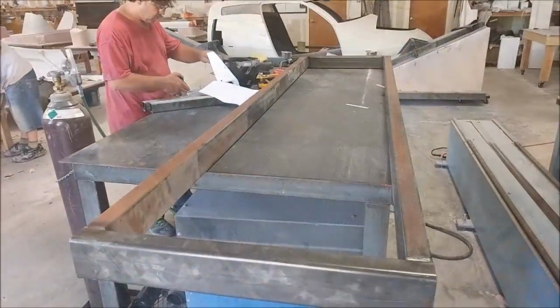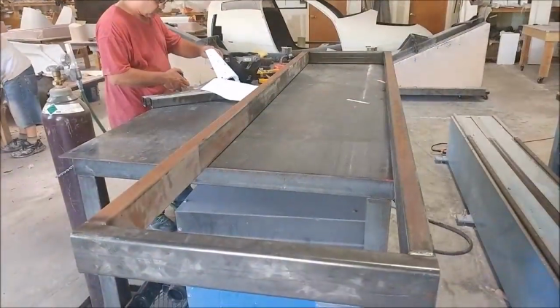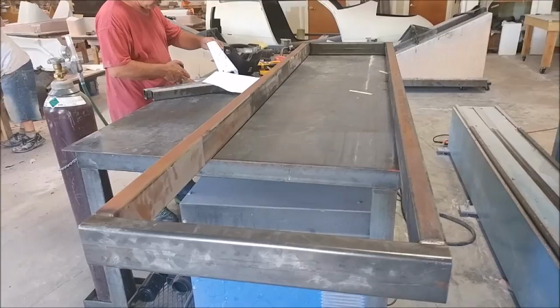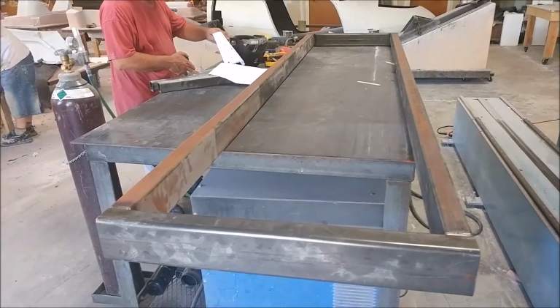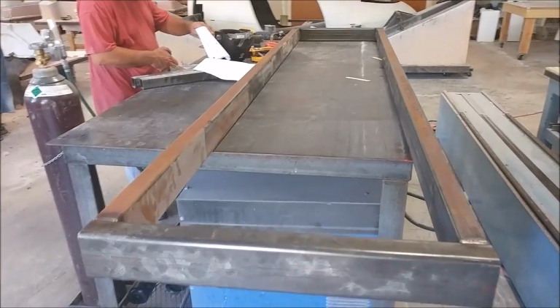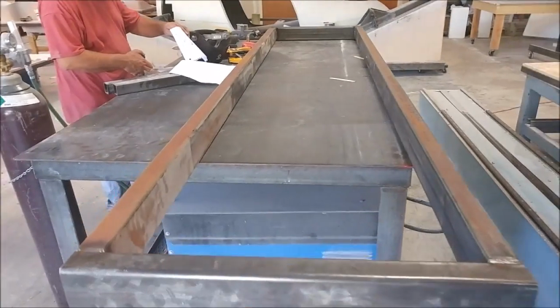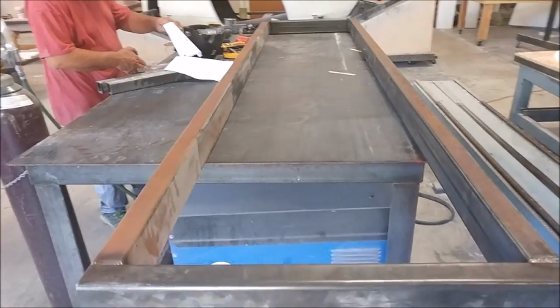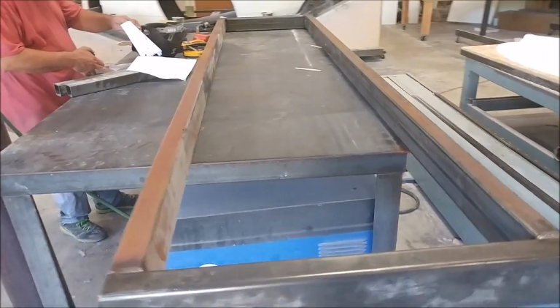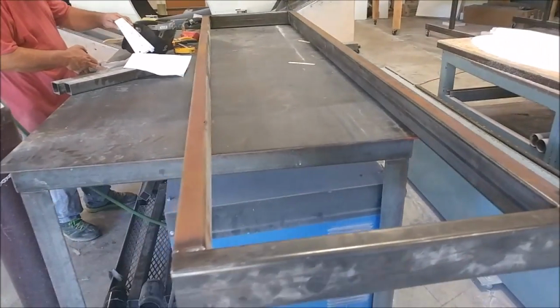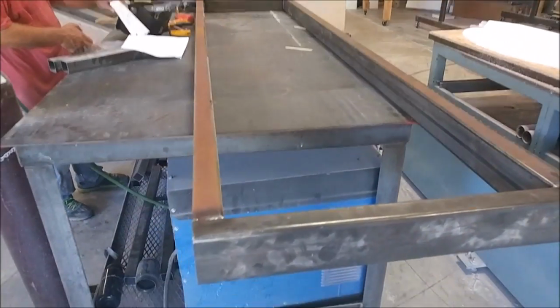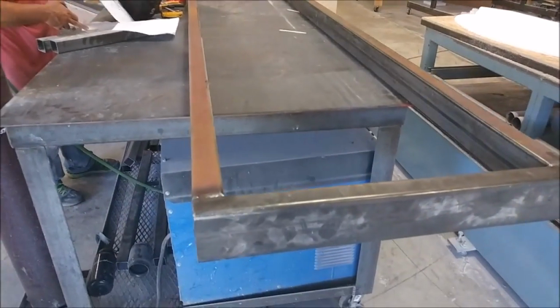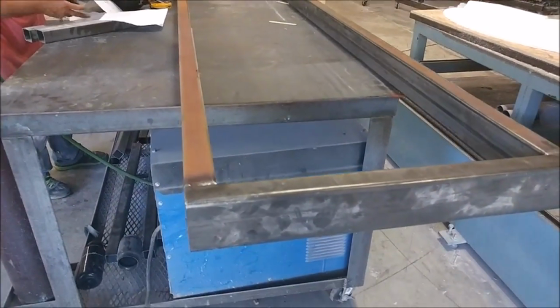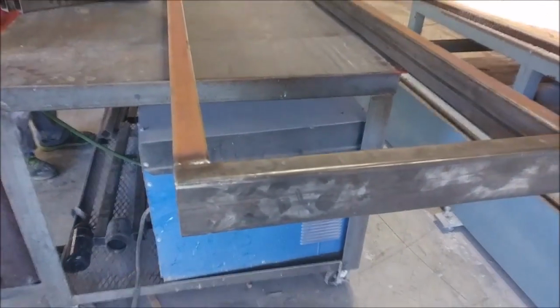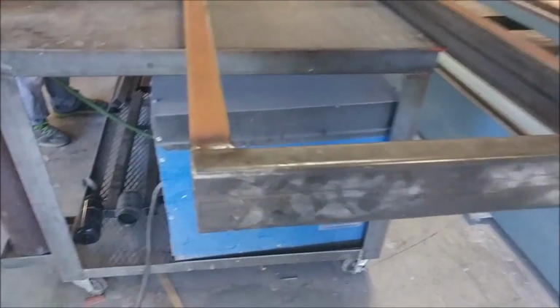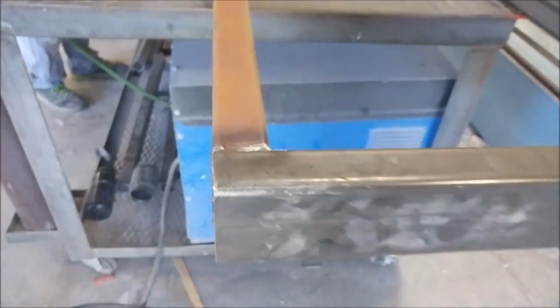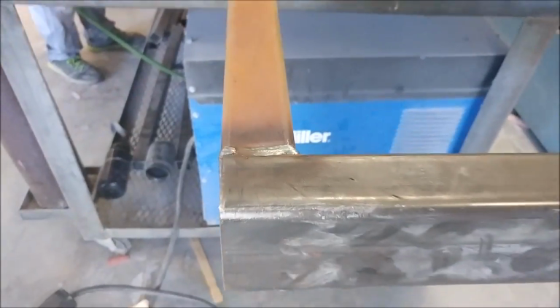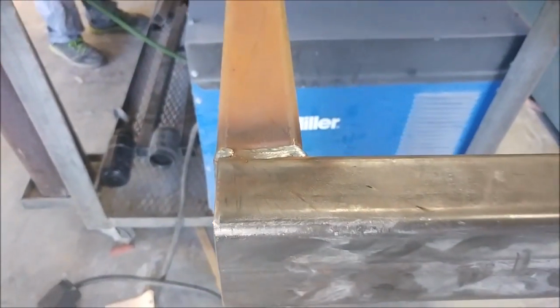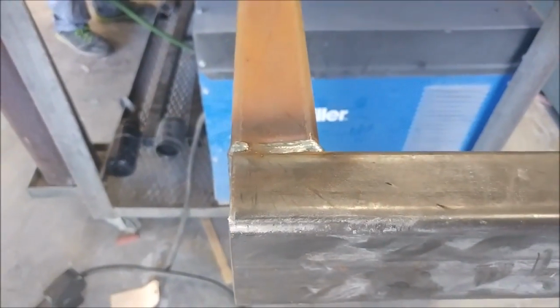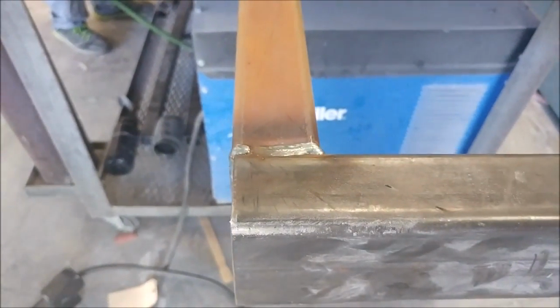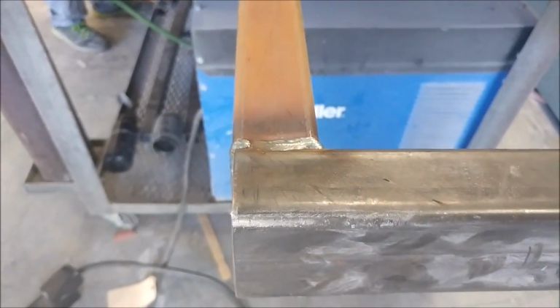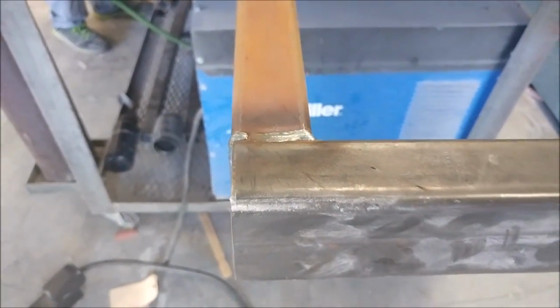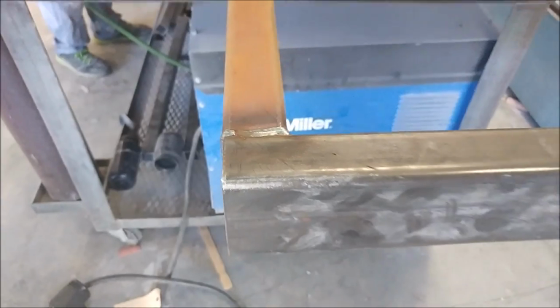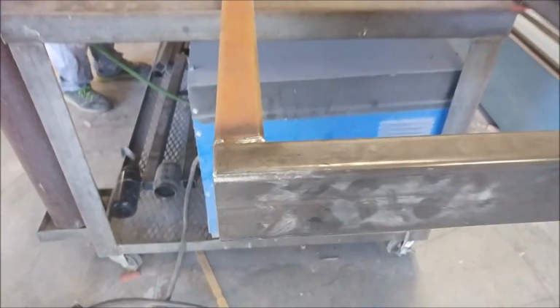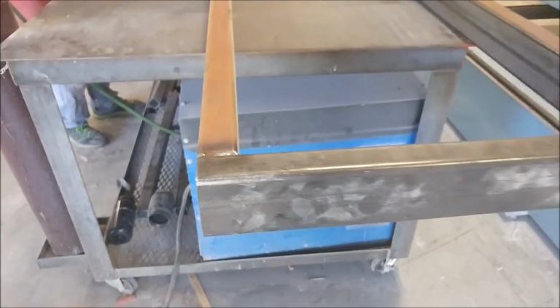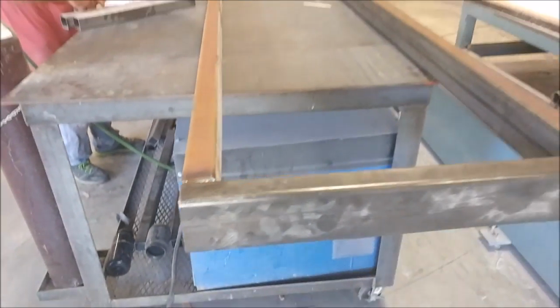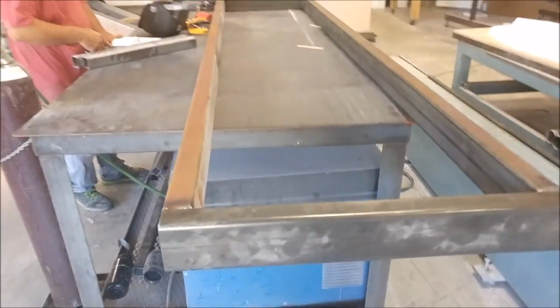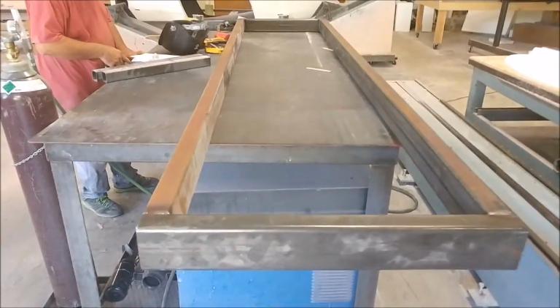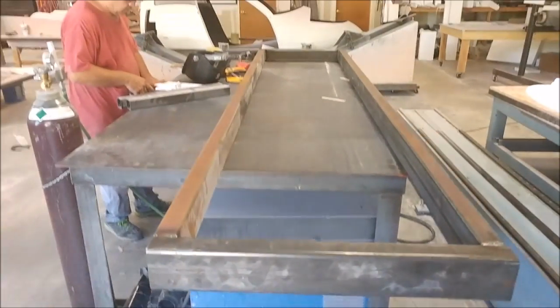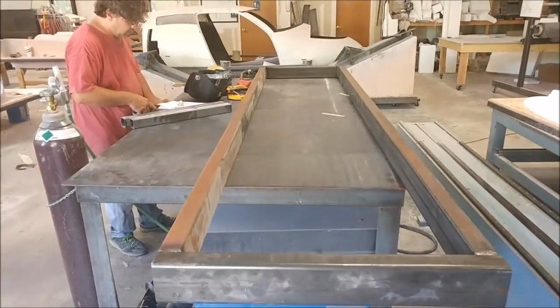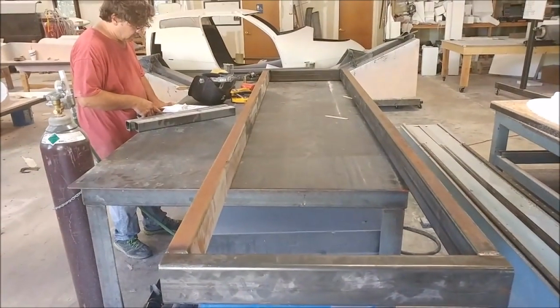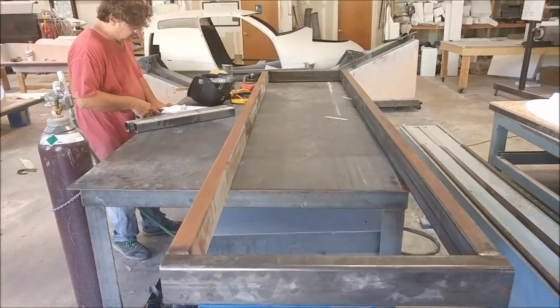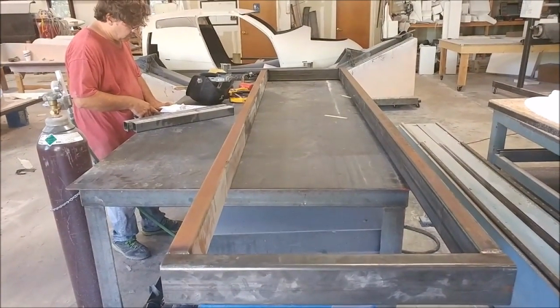And here's Jeff in the process of welding up the frame that supports the main spar mold, and you'll see that a little bit more in a minute.